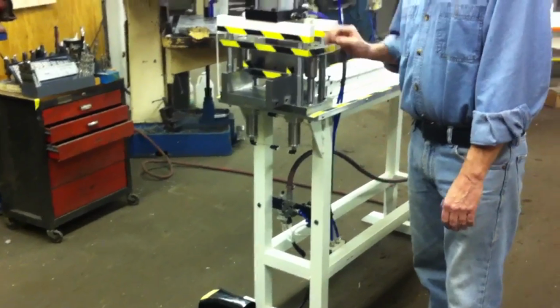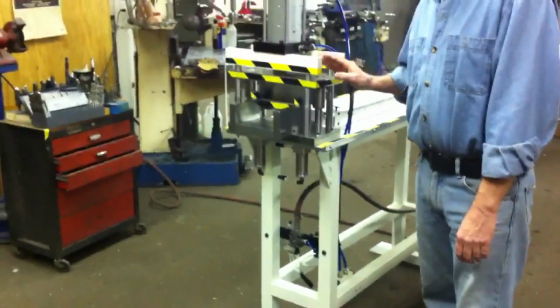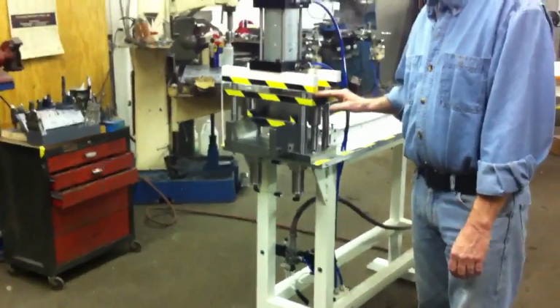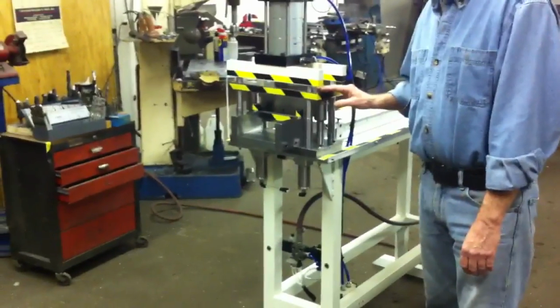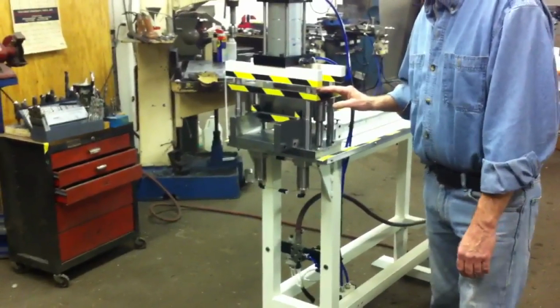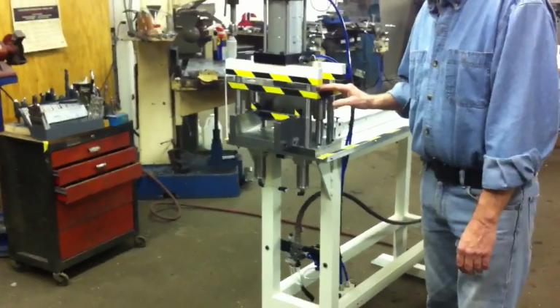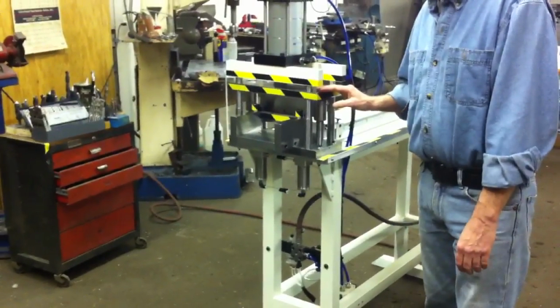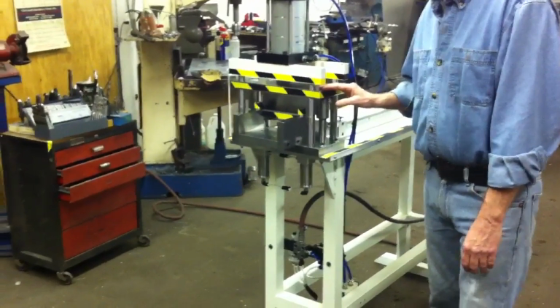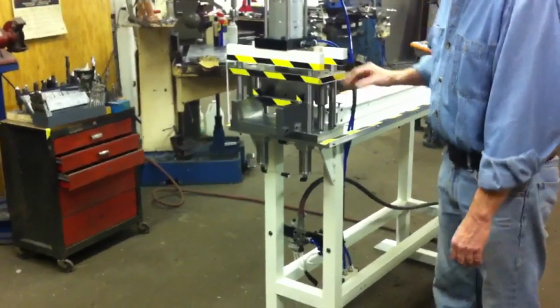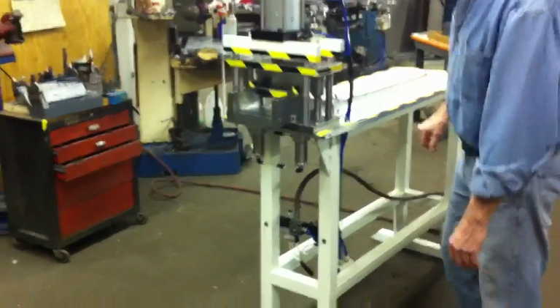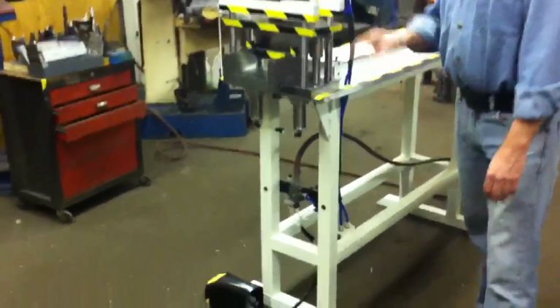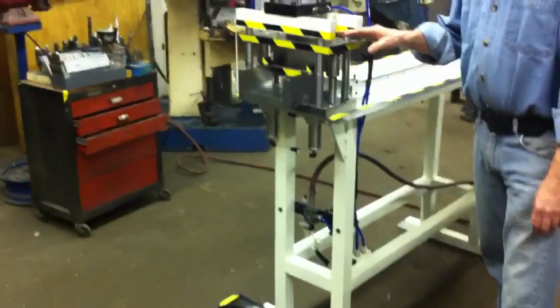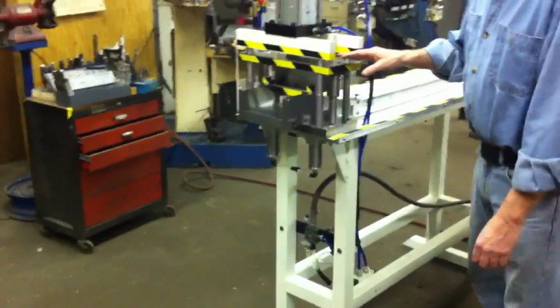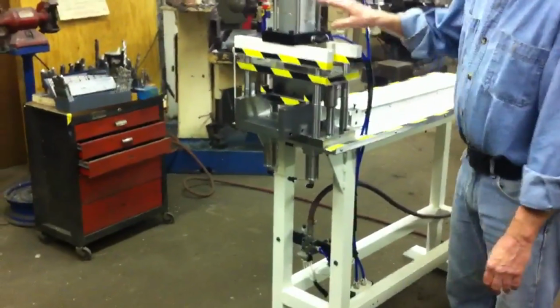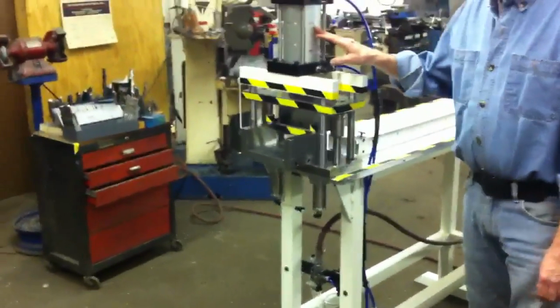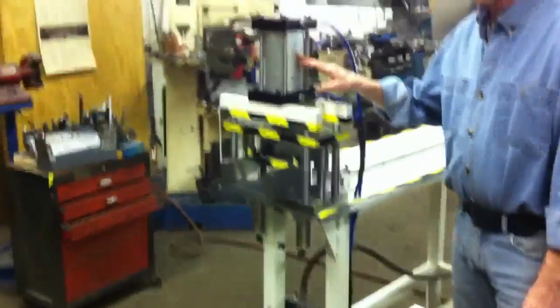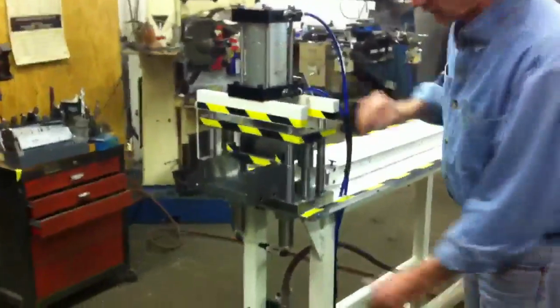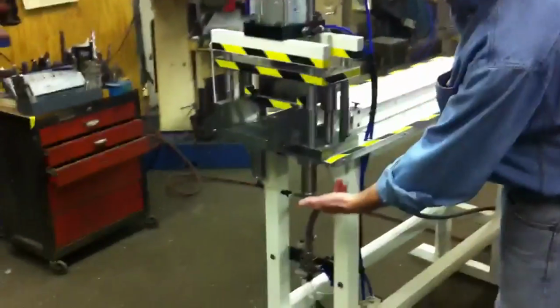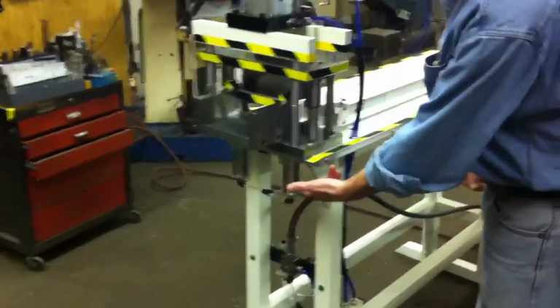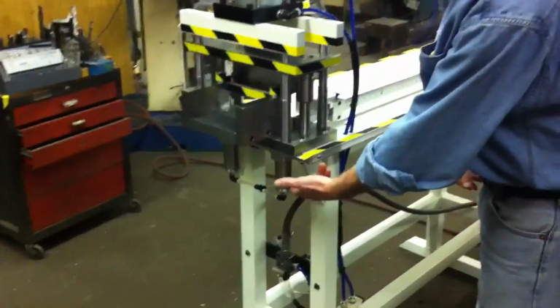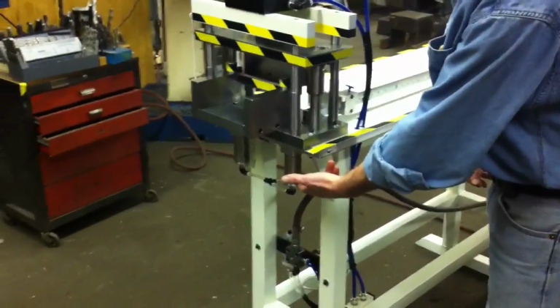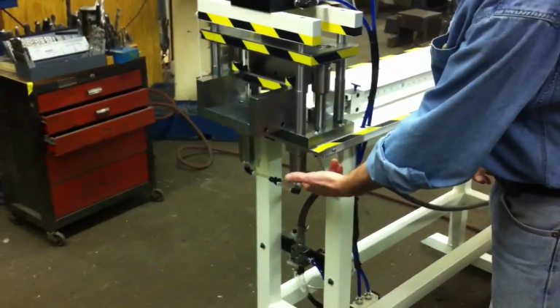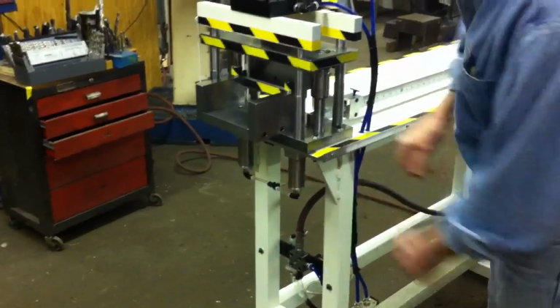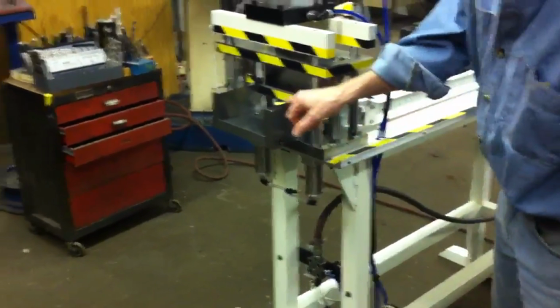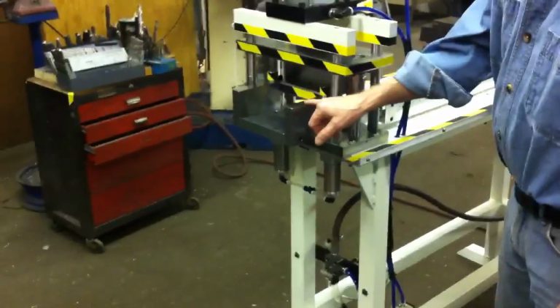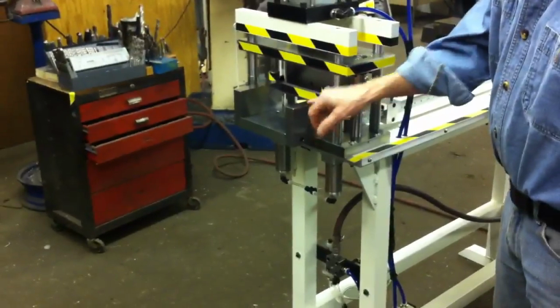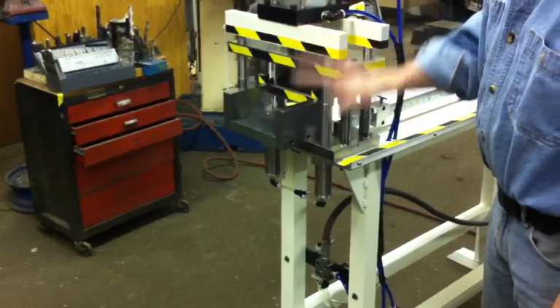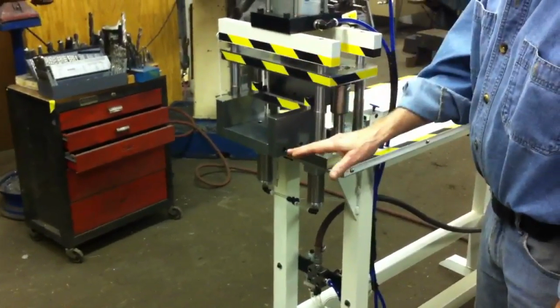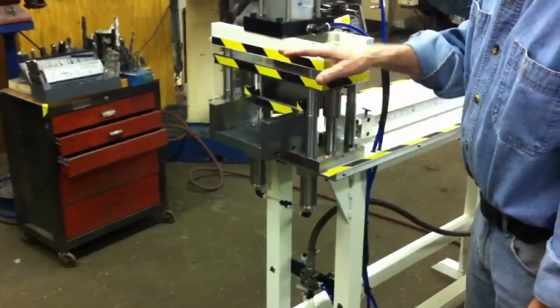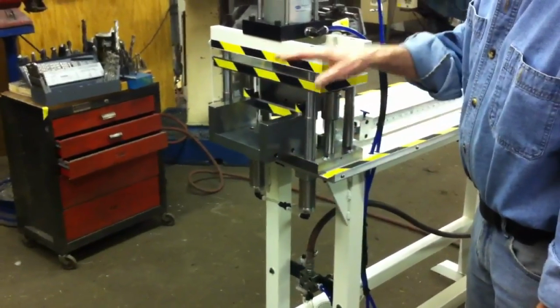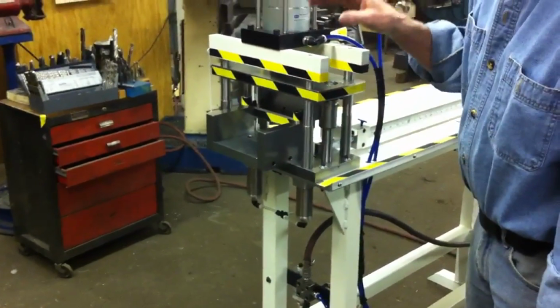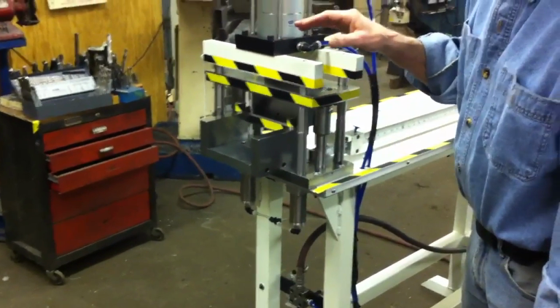Demonstration of the air guillotine press from RS Tool. It is pneumatically controlled with double air clamps underneath. The sequence is: clamps the part, cuts the part, unclamps, and returns.